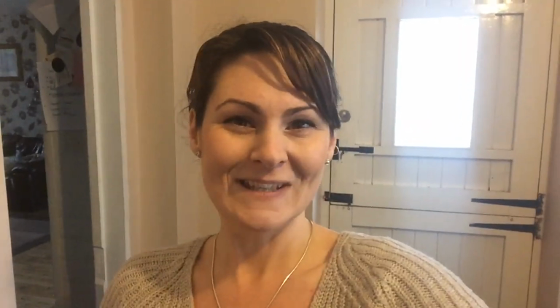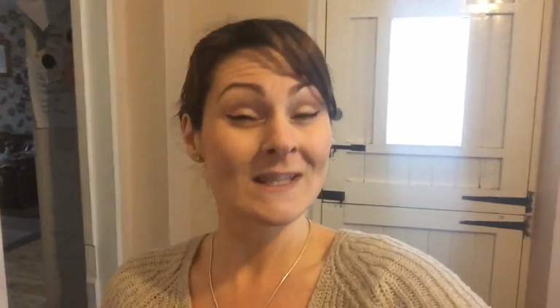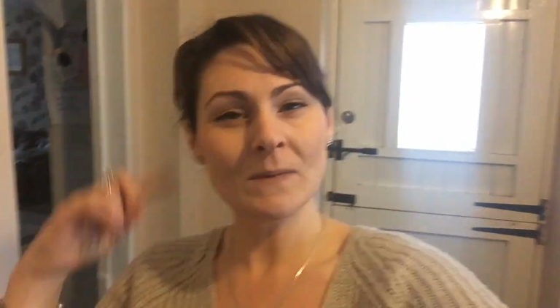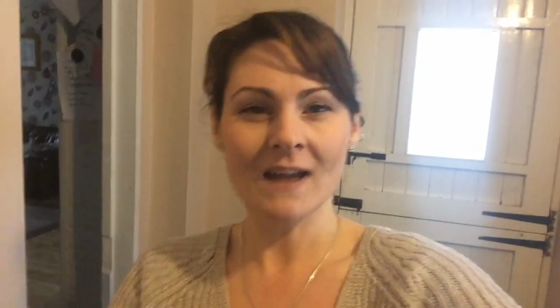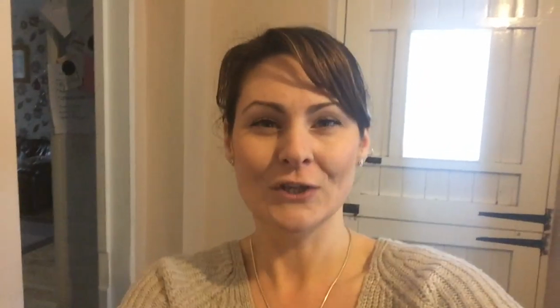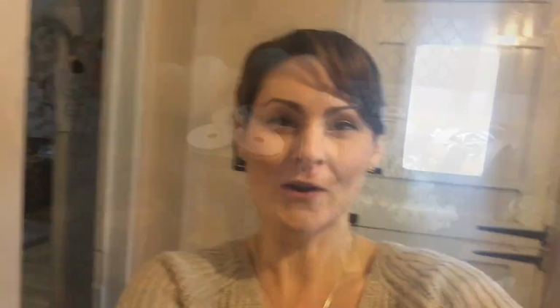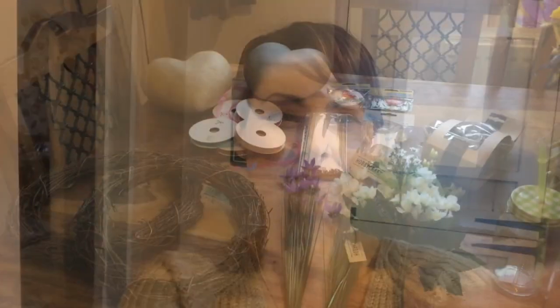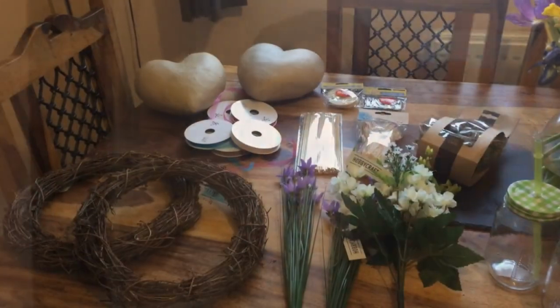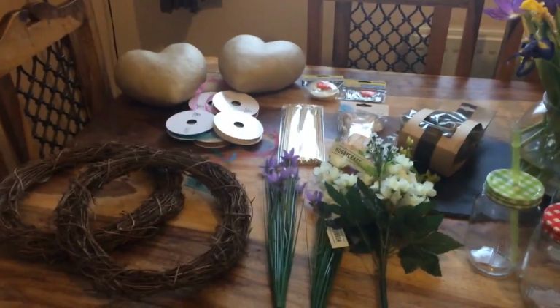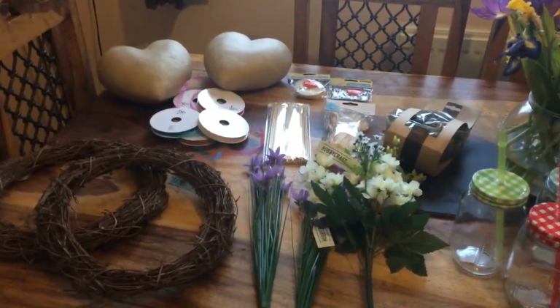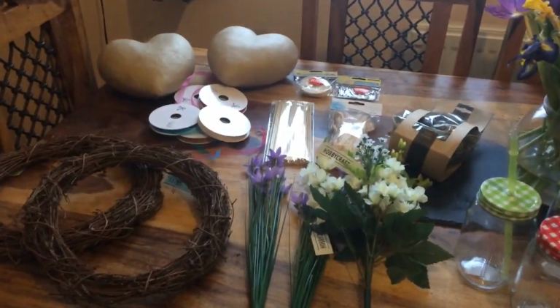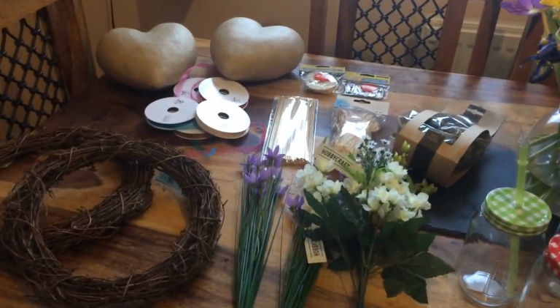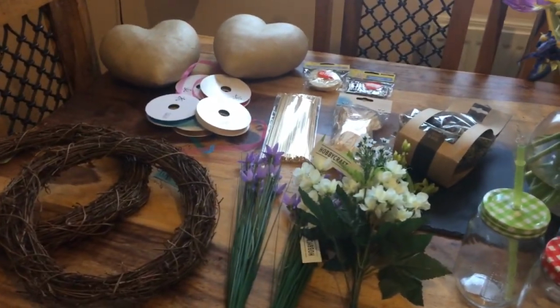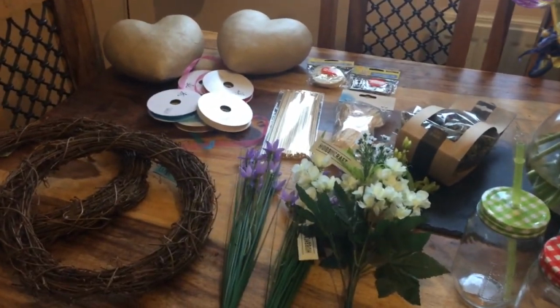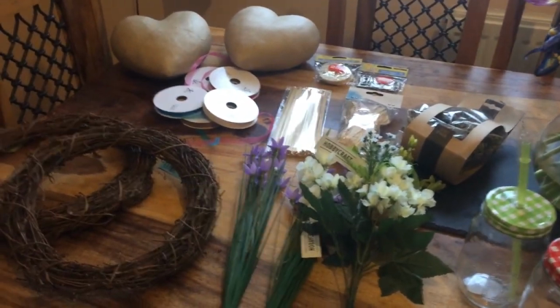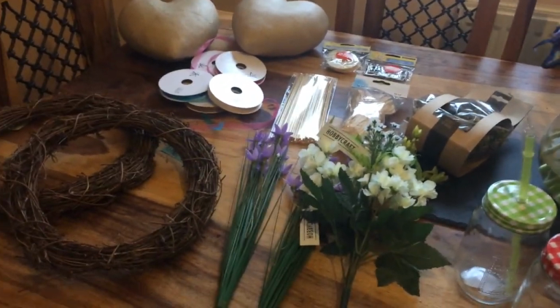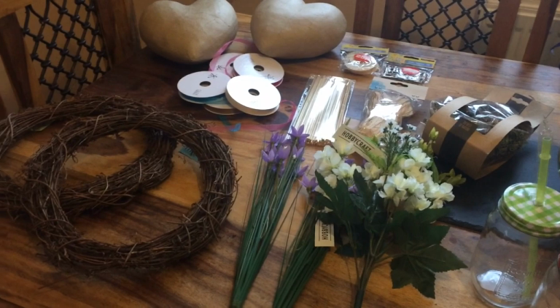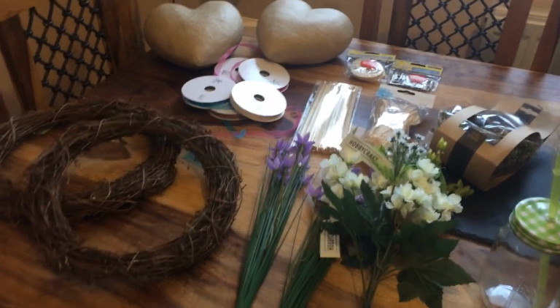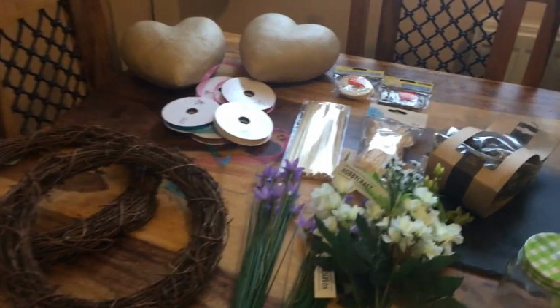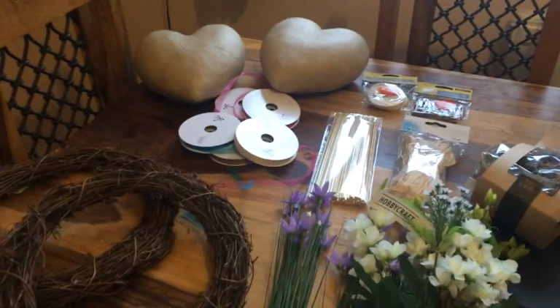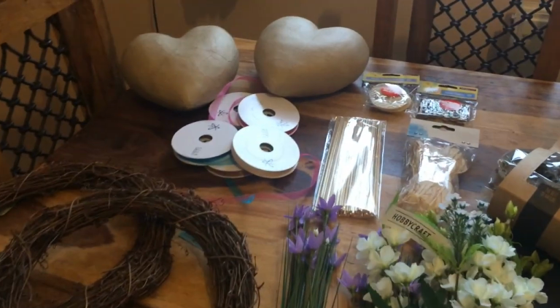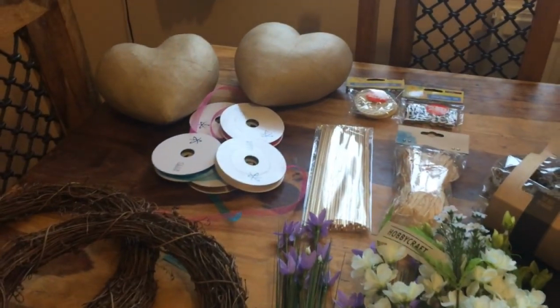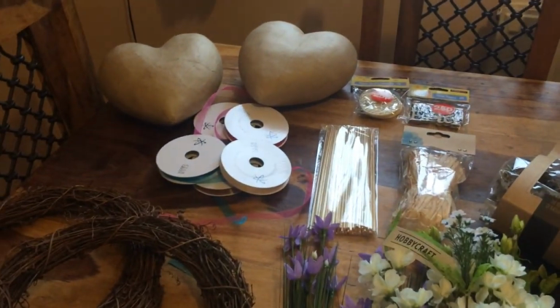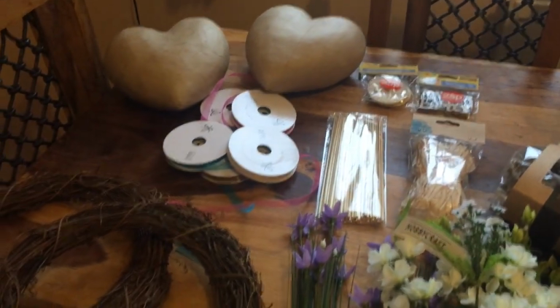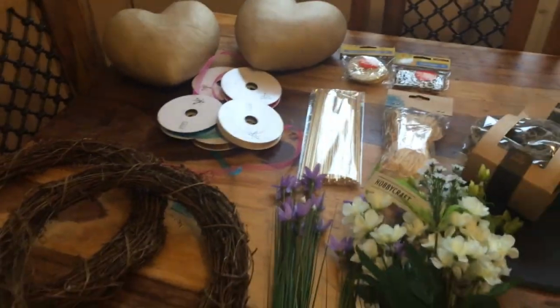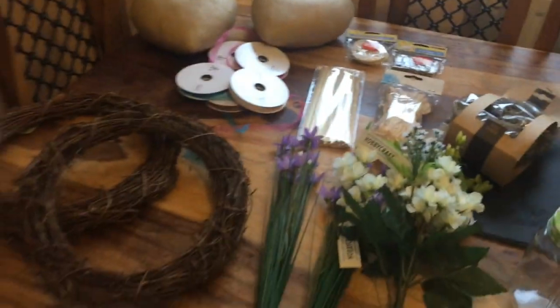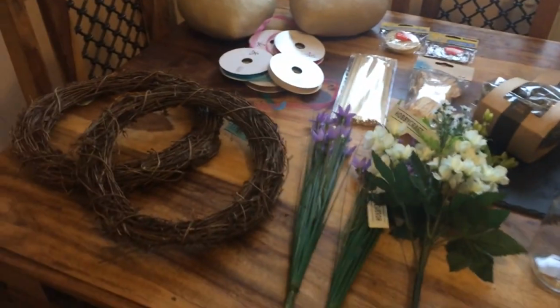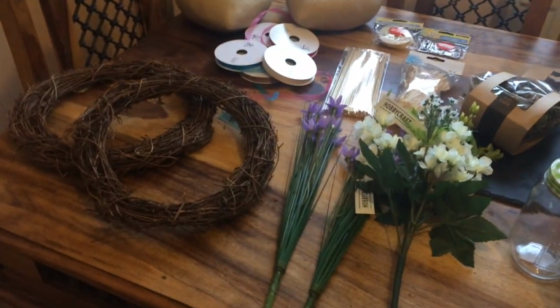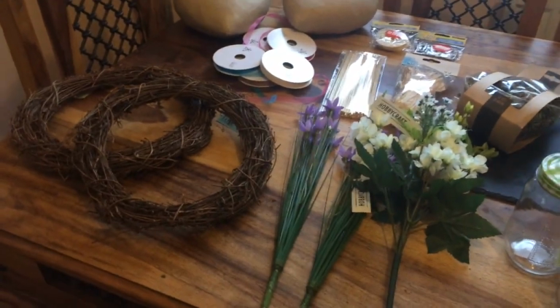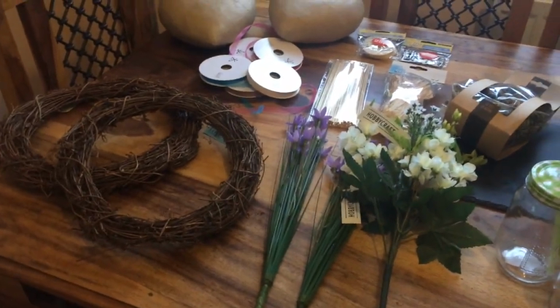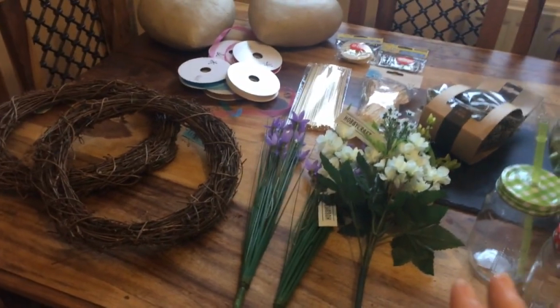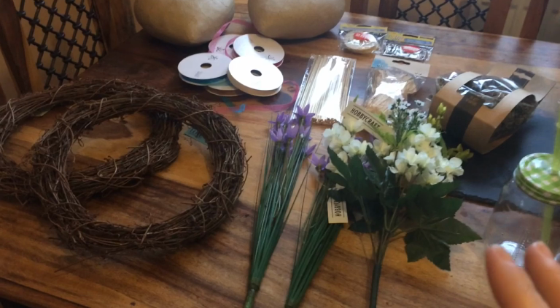So let me spin you around and show you what I've got. Sorry about the lighting in here because my dining room seems to always be dark, especially this time of year. But yeah, these are the things I got from Hobbycraft.